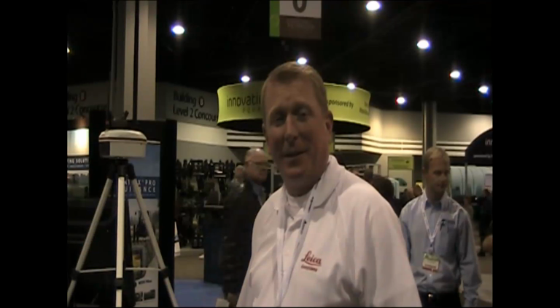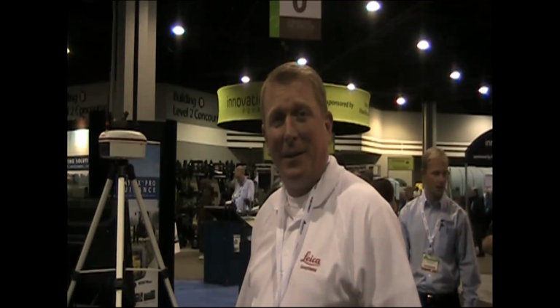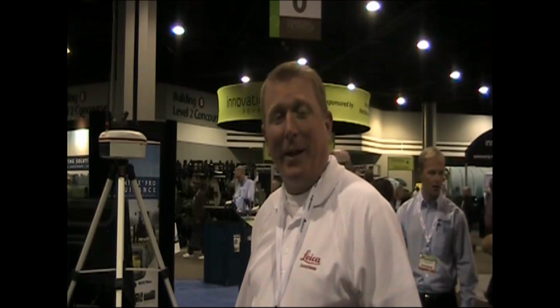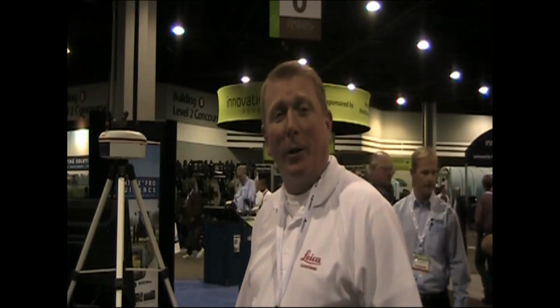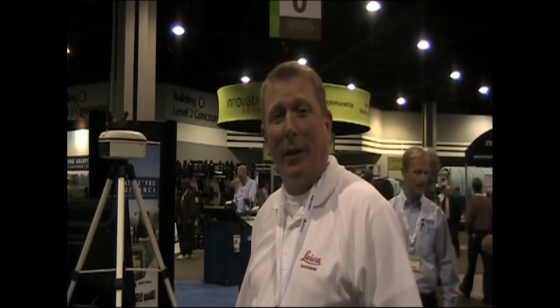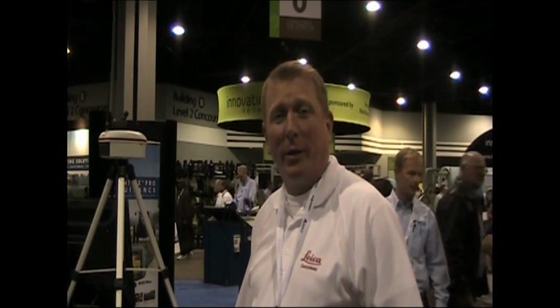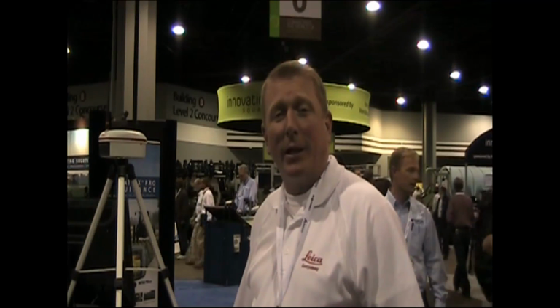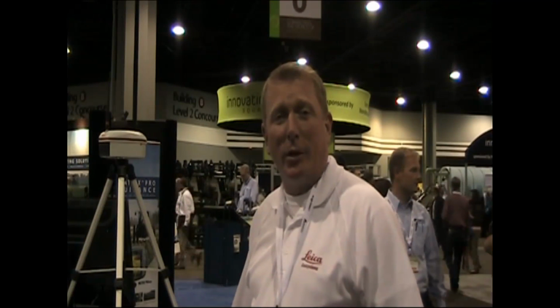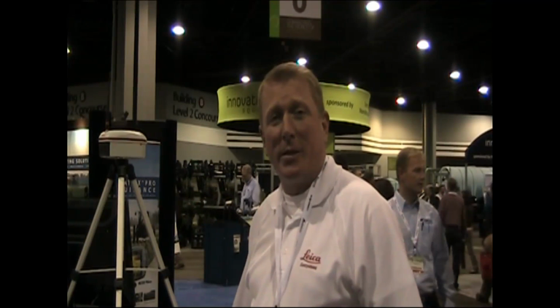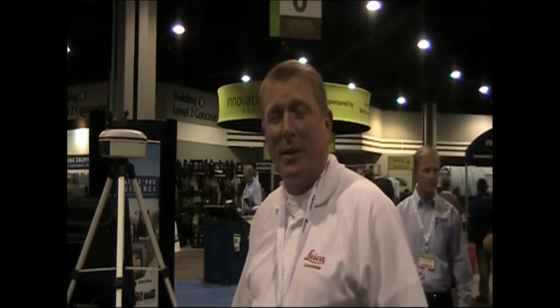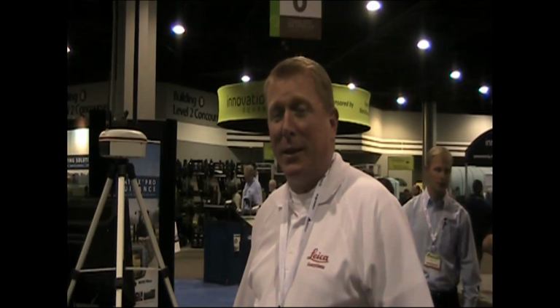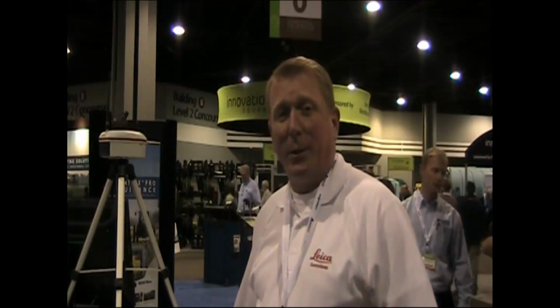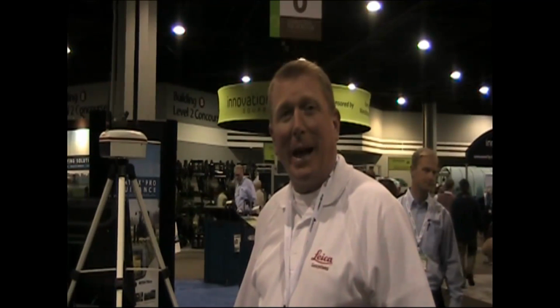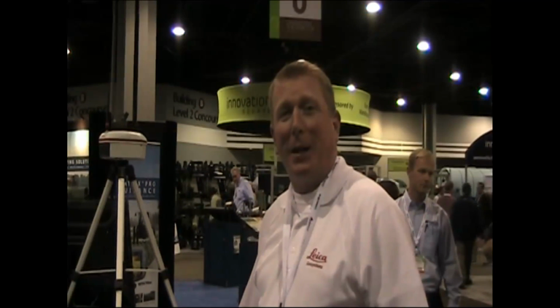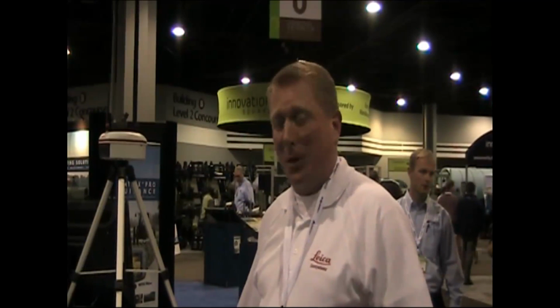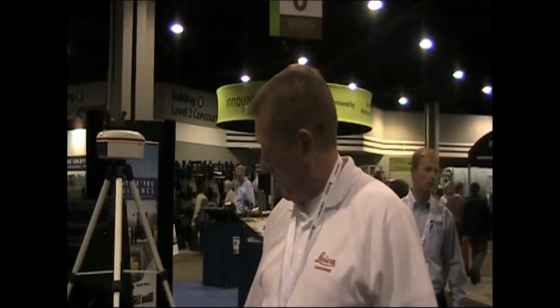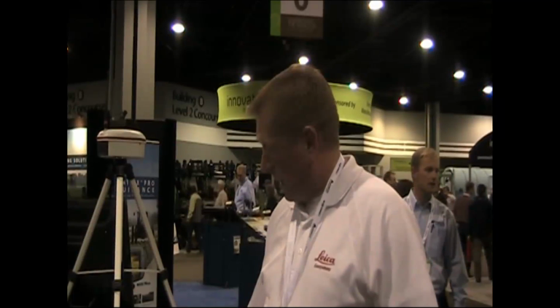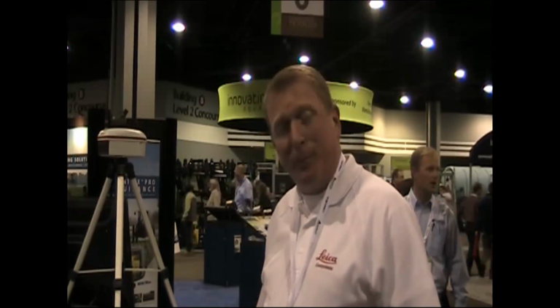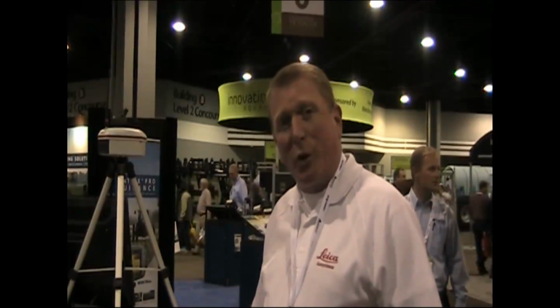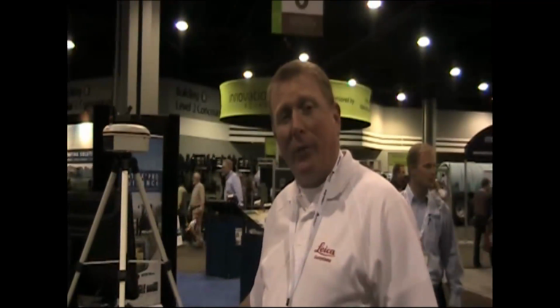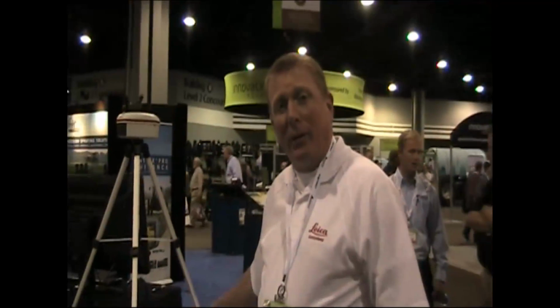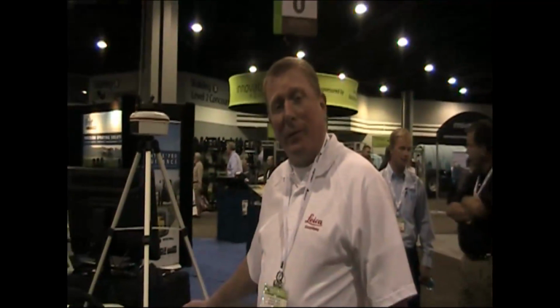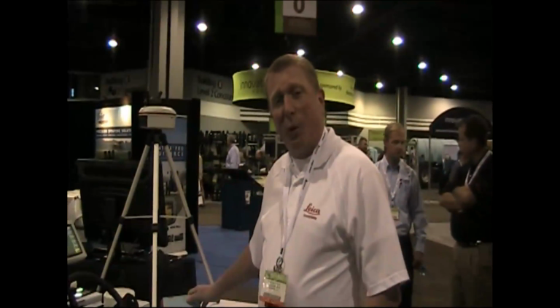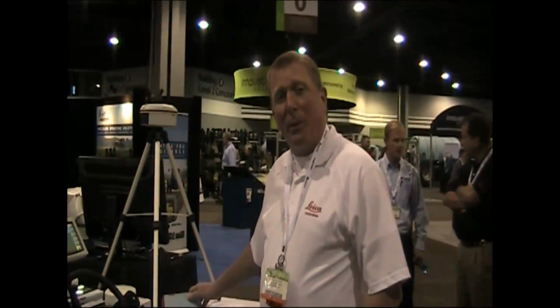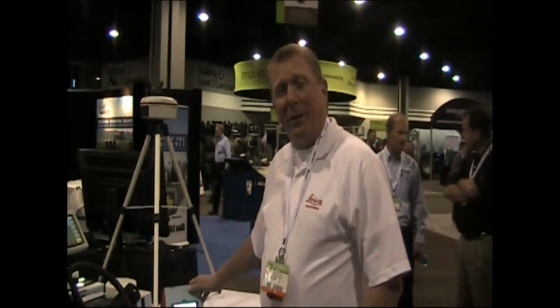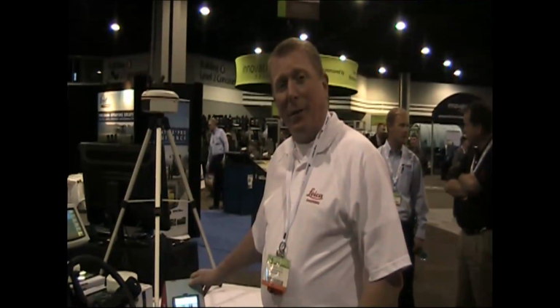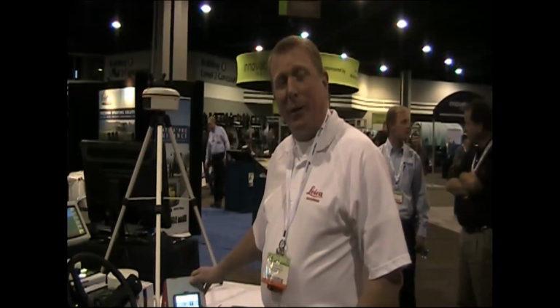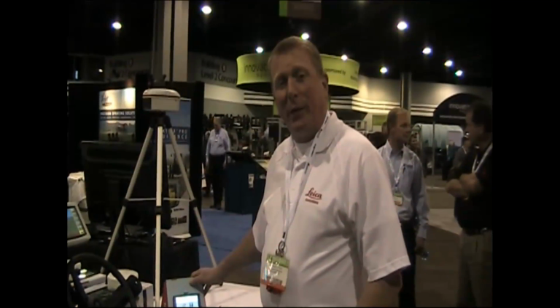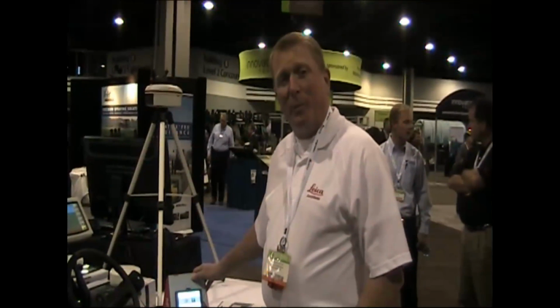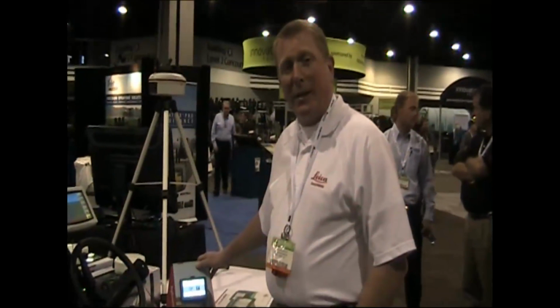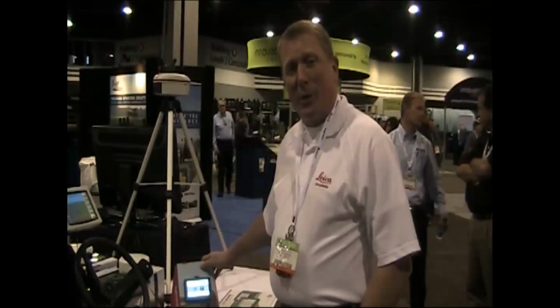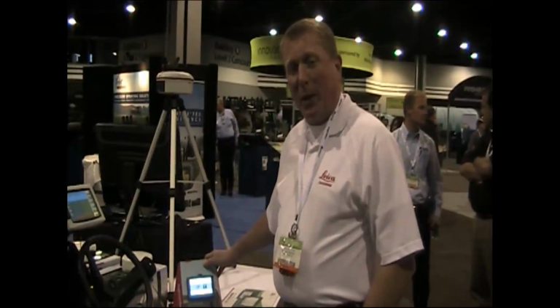Hi, Harlan Little with Leica Geosystems here at the AgConnect show, showing off Mojo Mini, our entry-level guidance steering product.